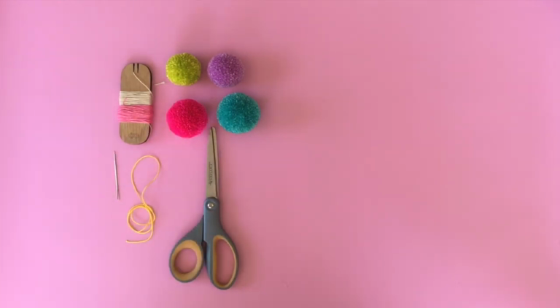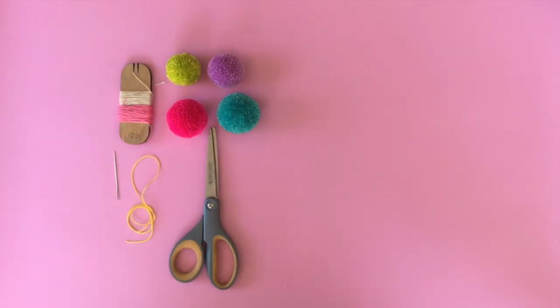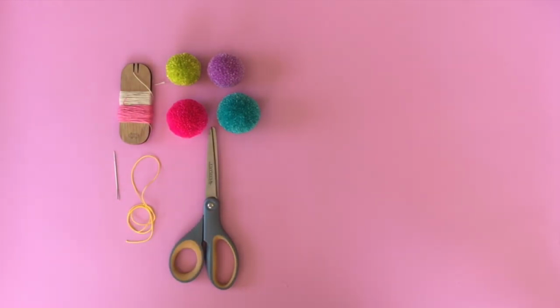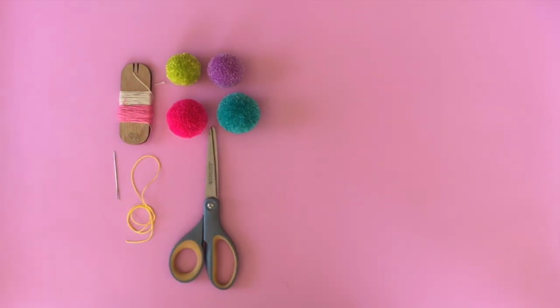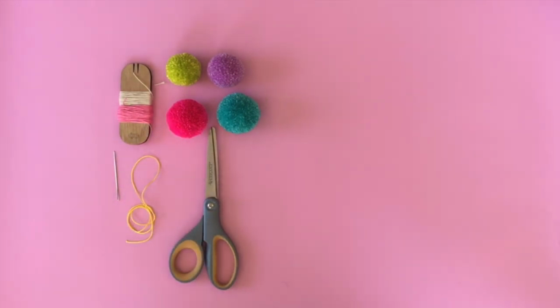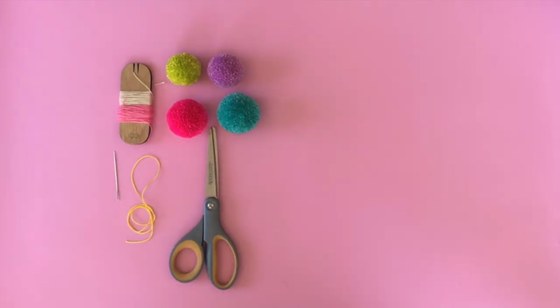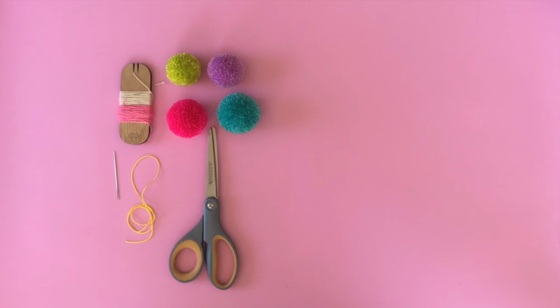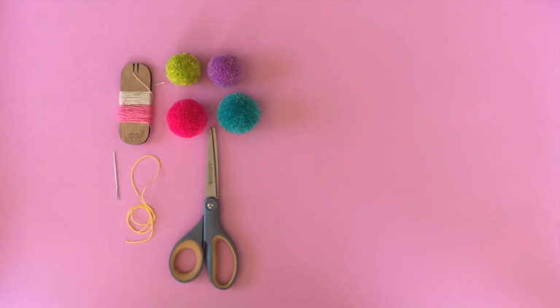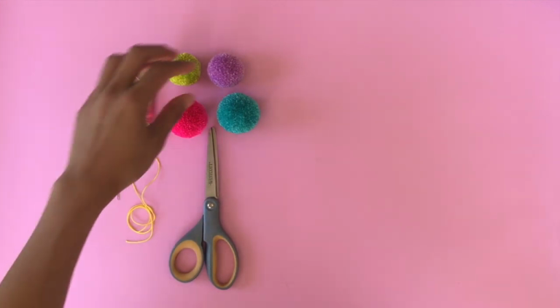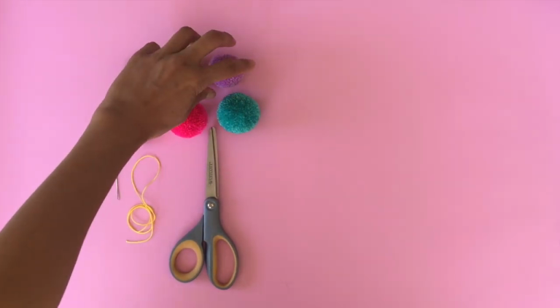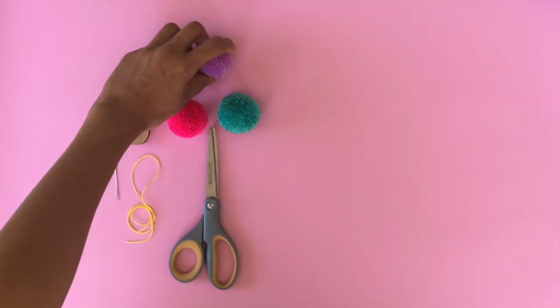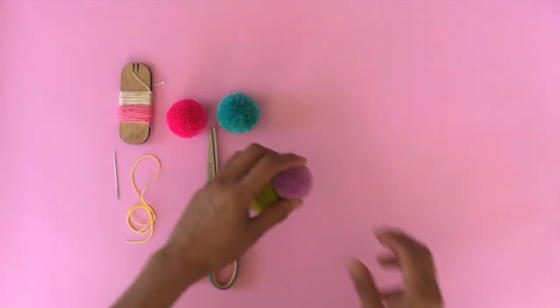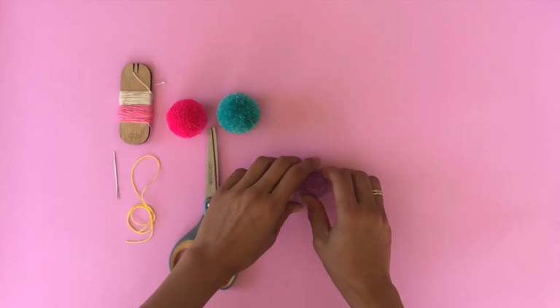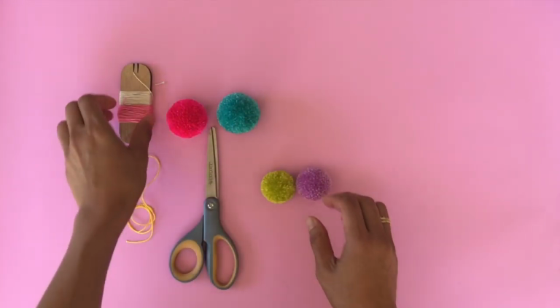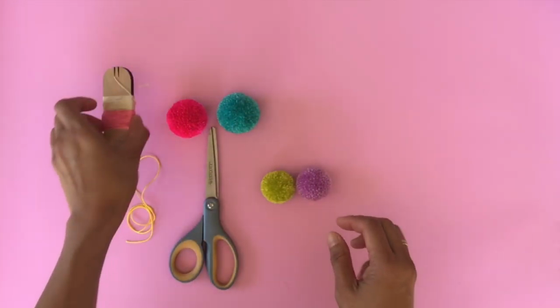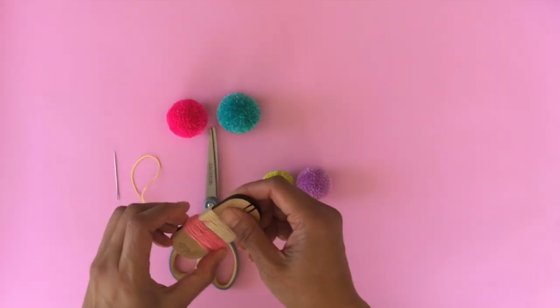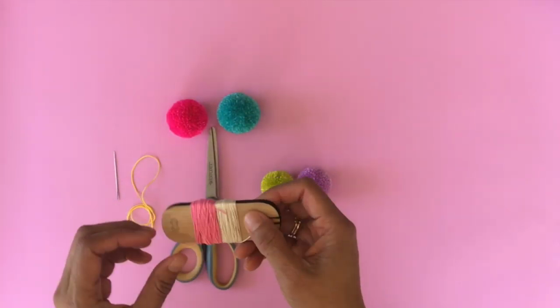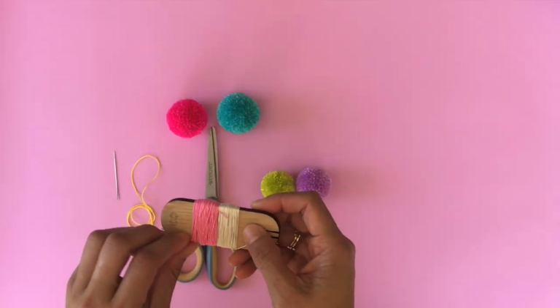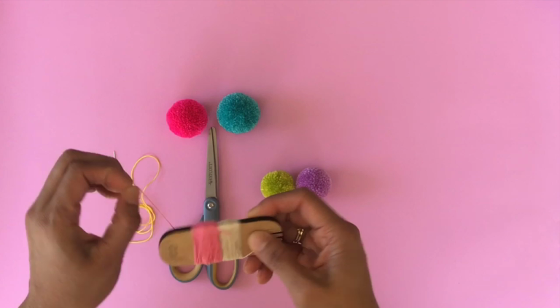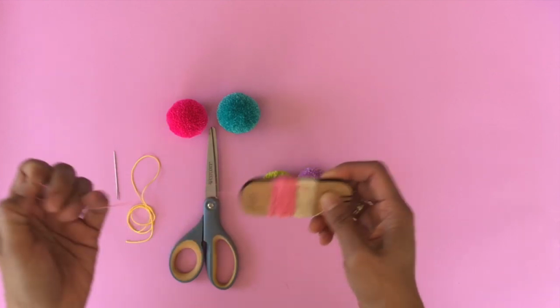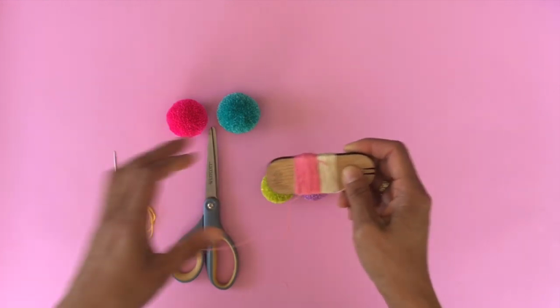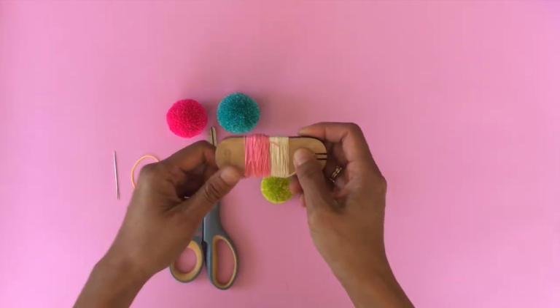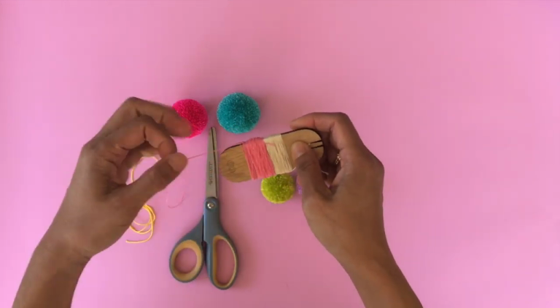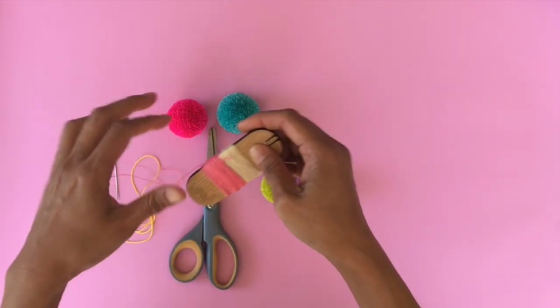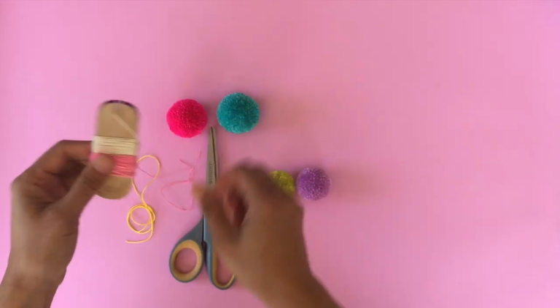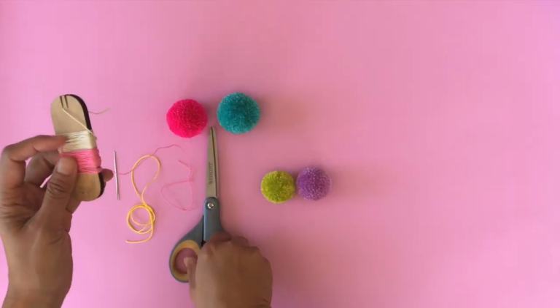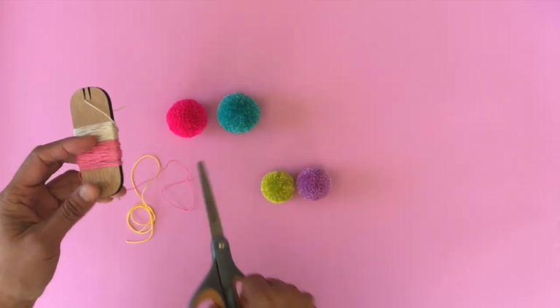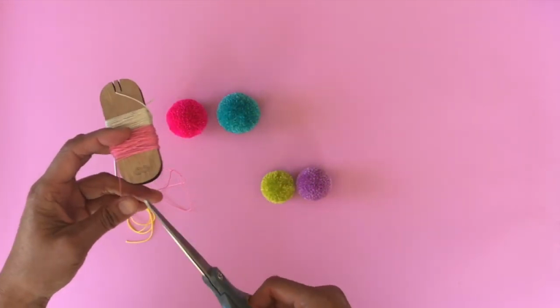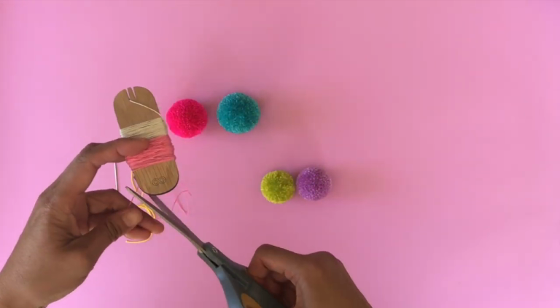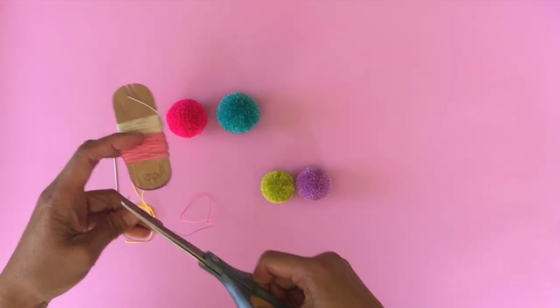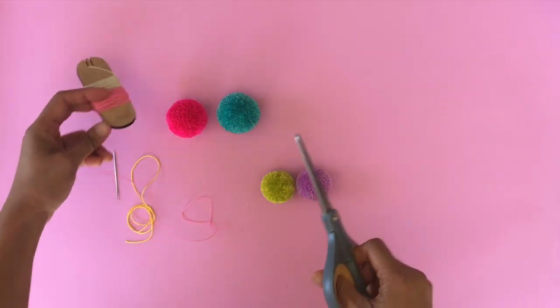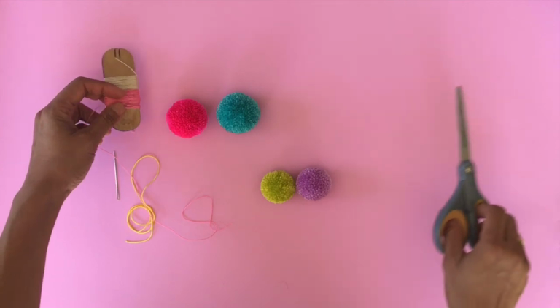So there are two ways of attaching the pom-pom. I'll go over method one, which is something that we use here often. Method one is basically connecting your pom-pom through the center cord, or that middle knot that you've tied.